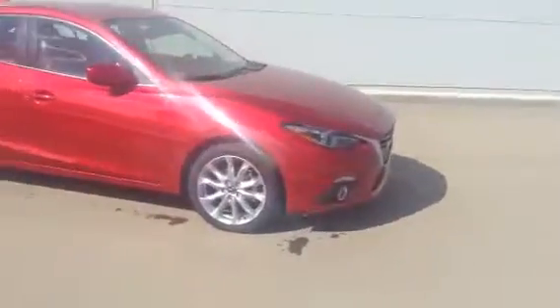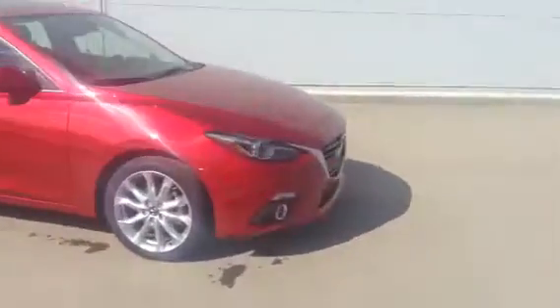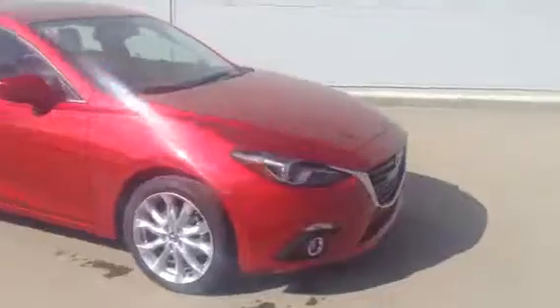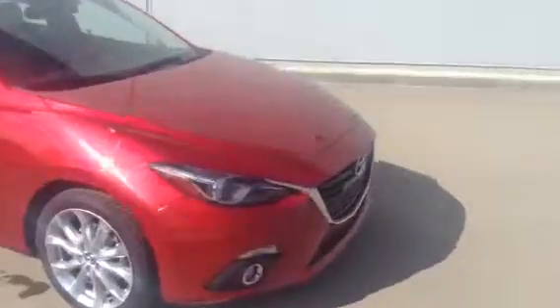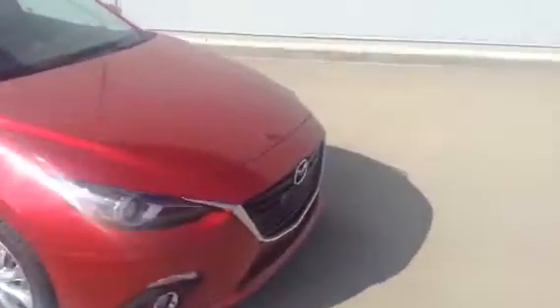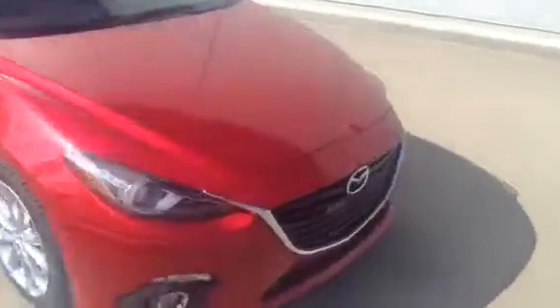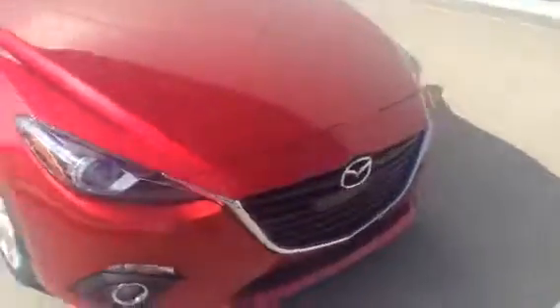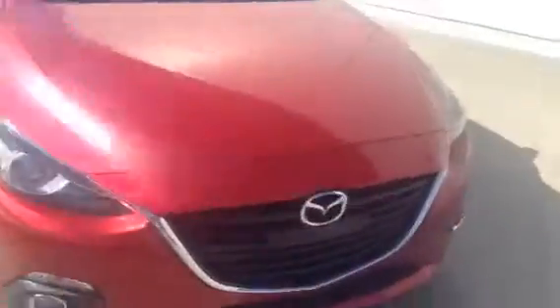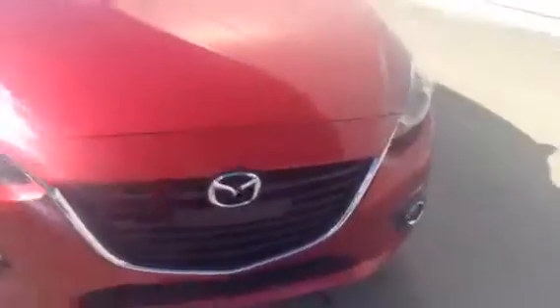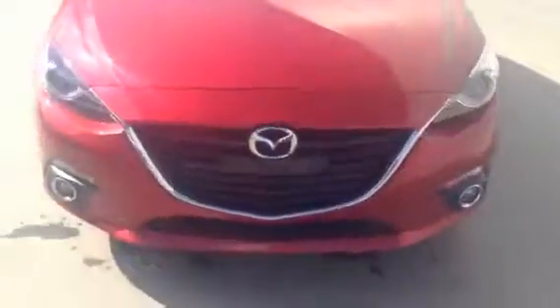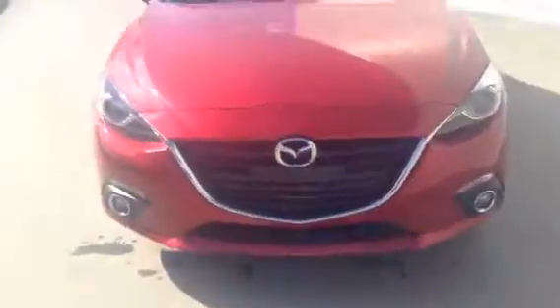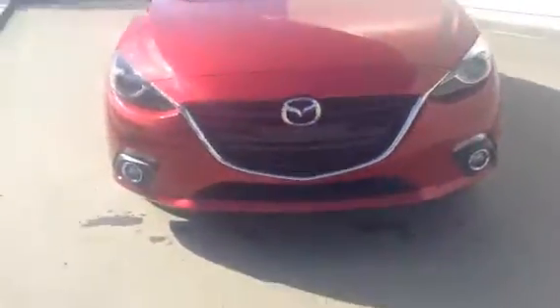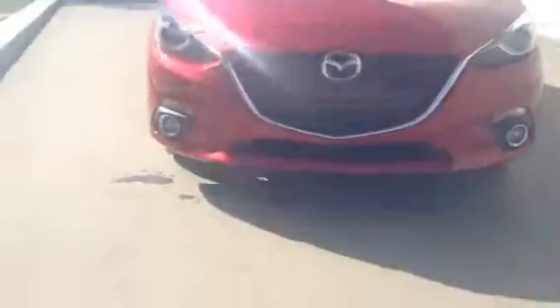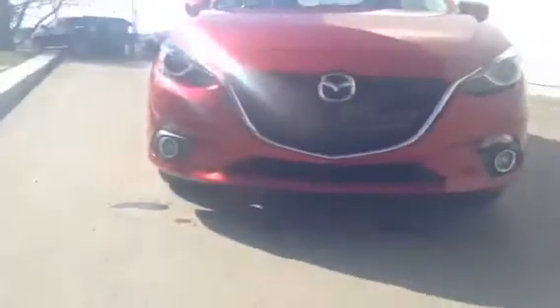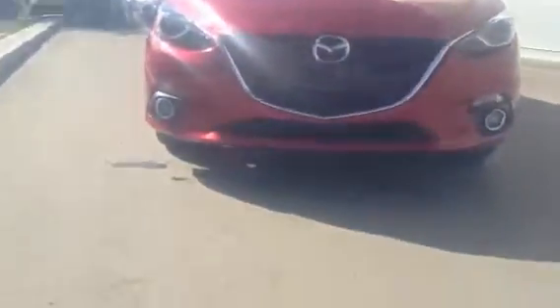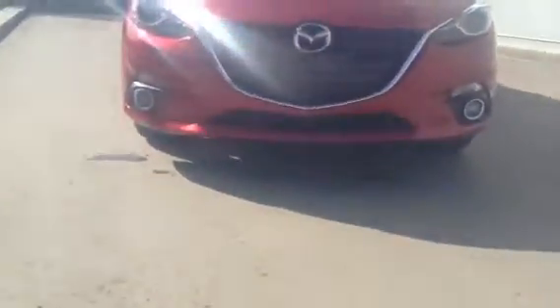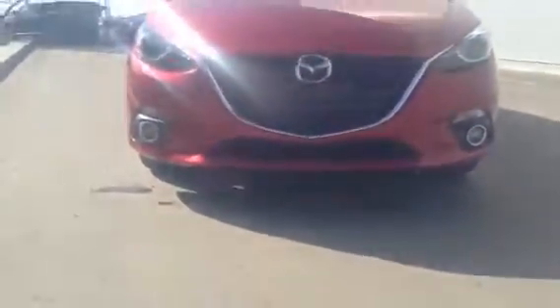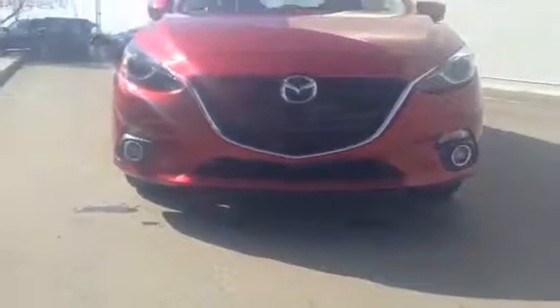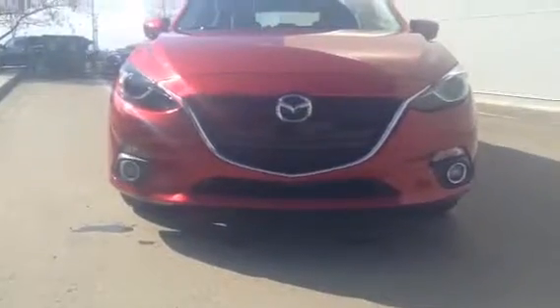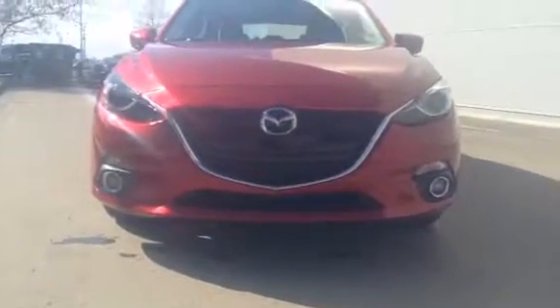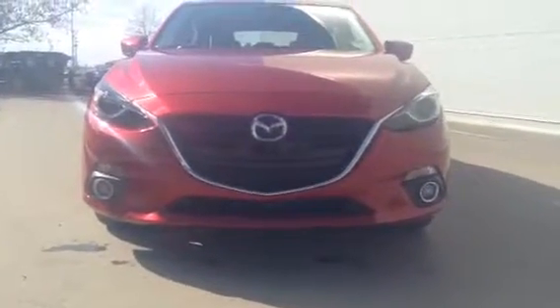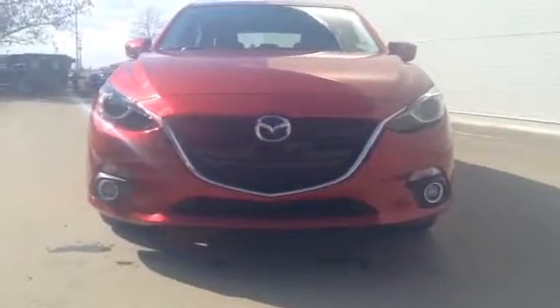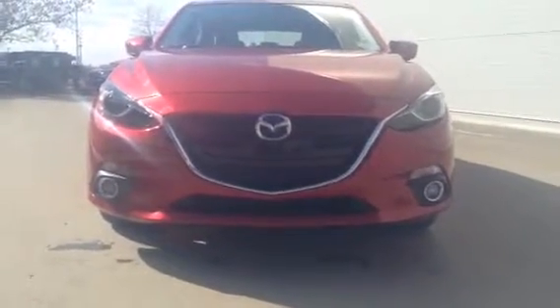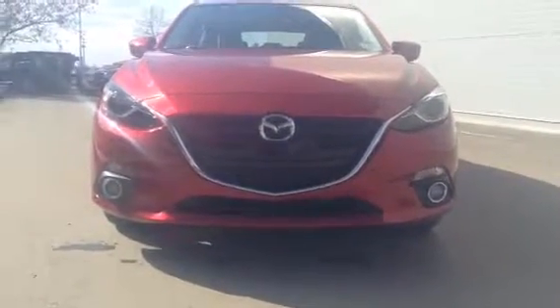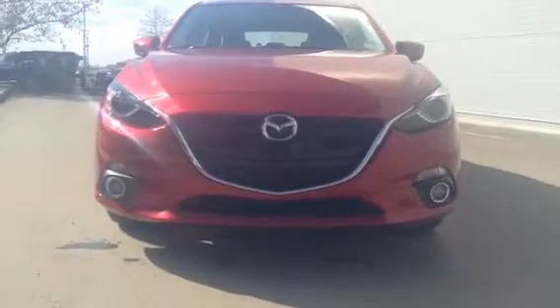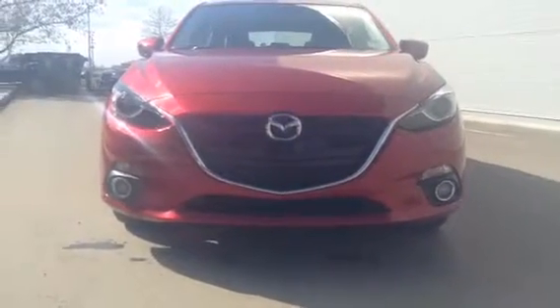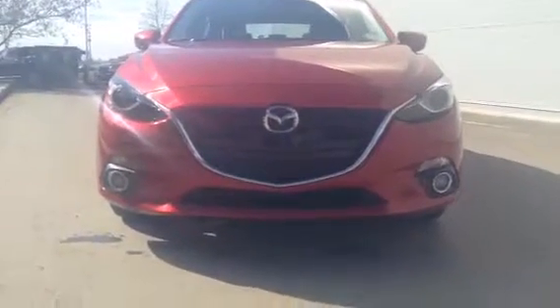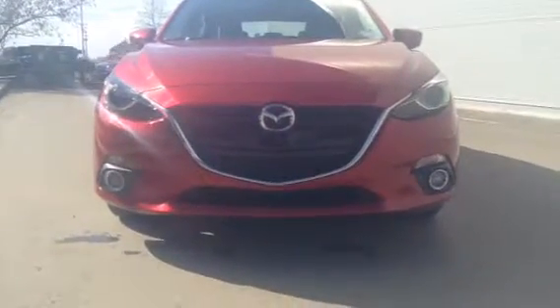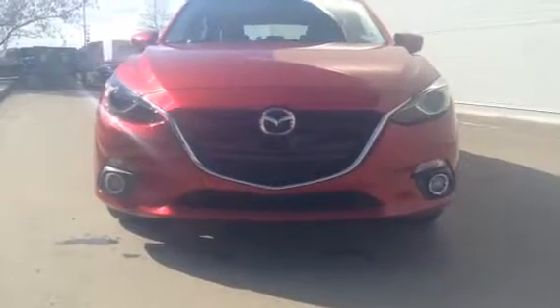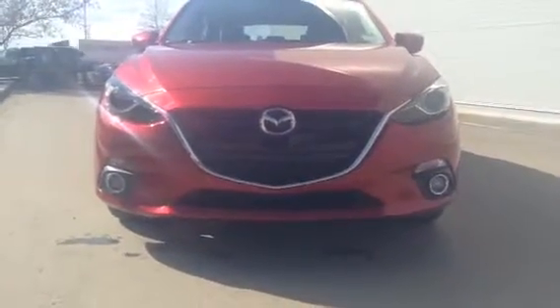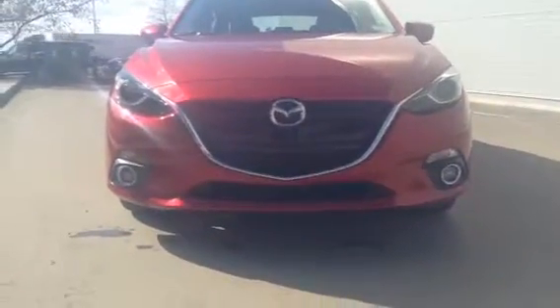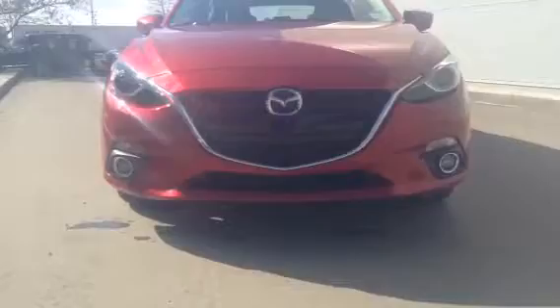Starting off with the front end — as you can see it does have that nice big signature Mazda front grille. It does look really aggressive, especially with those LED lights in the front headlights and the fog lights.